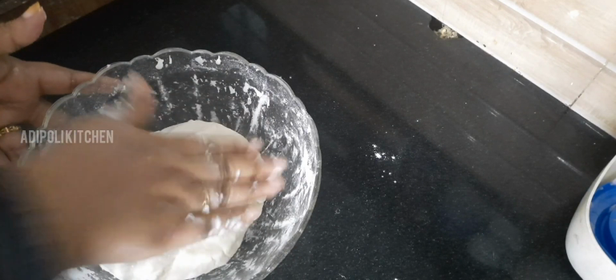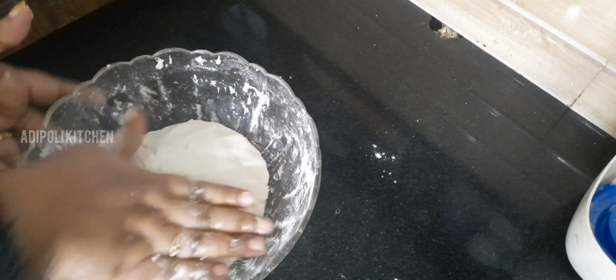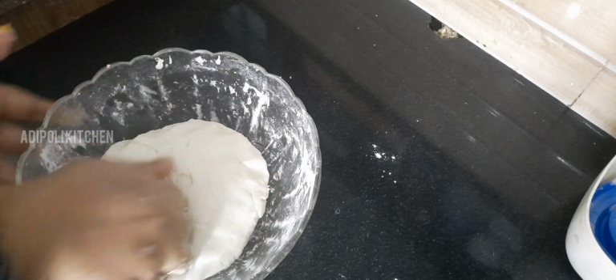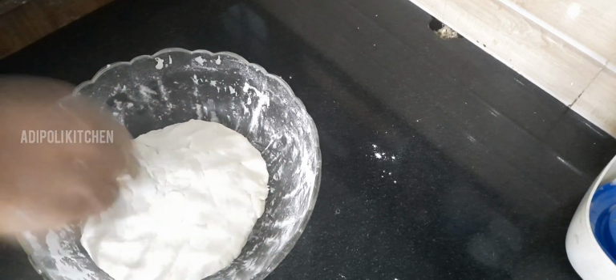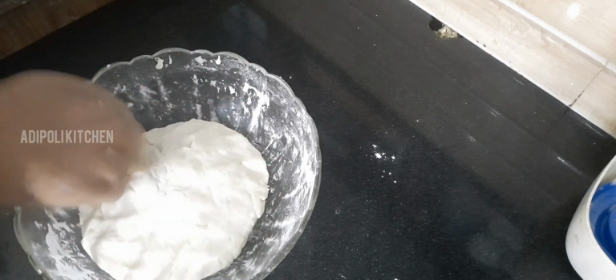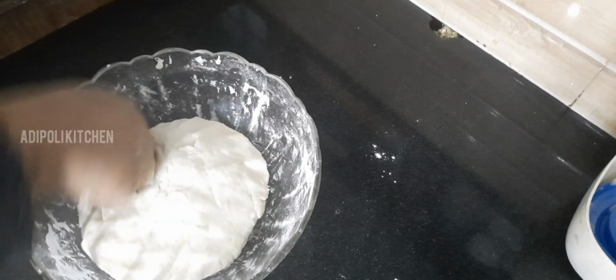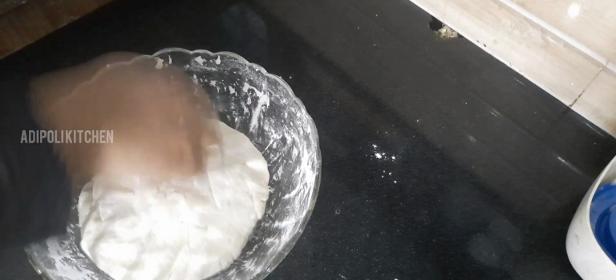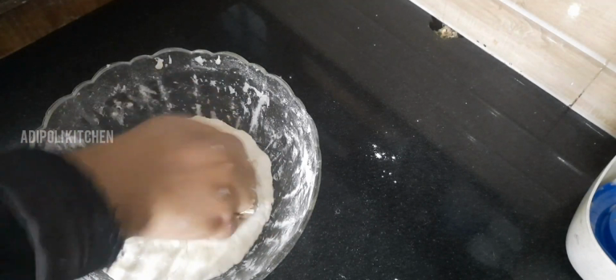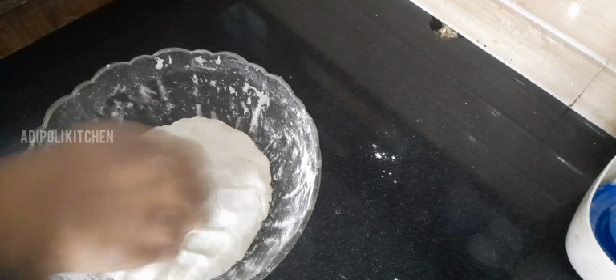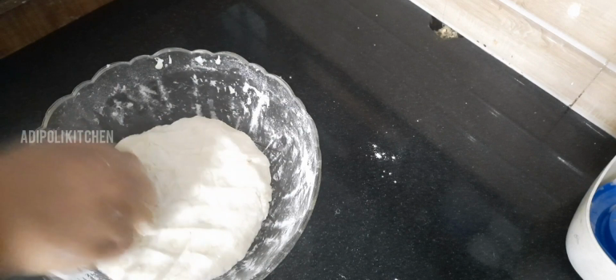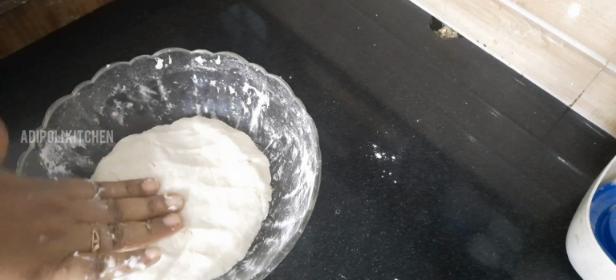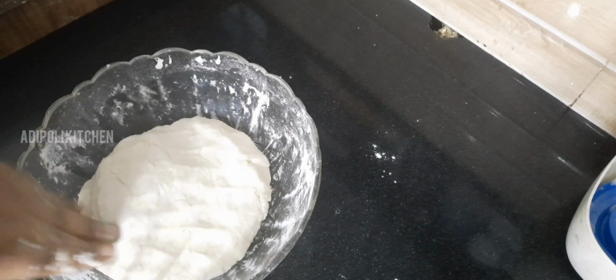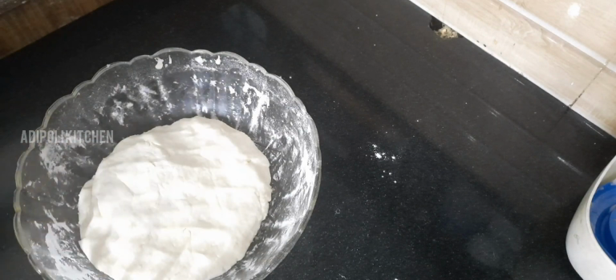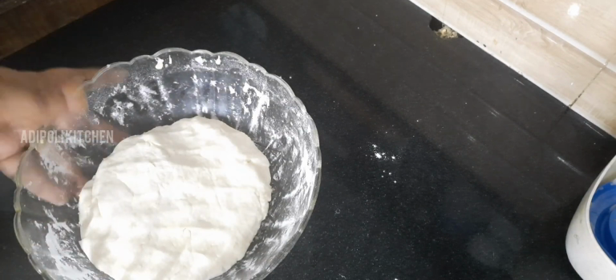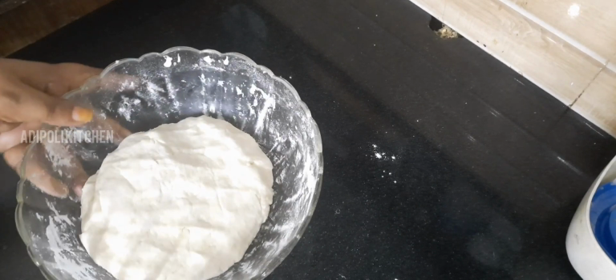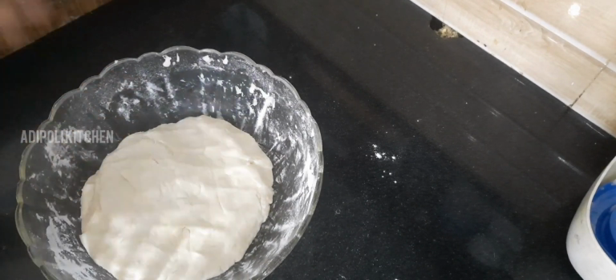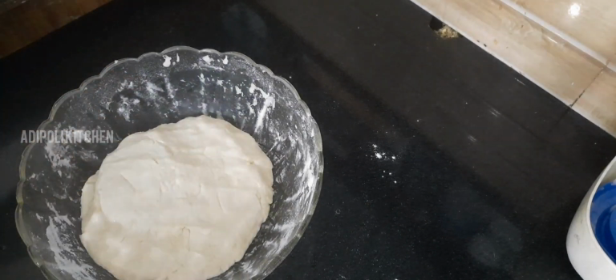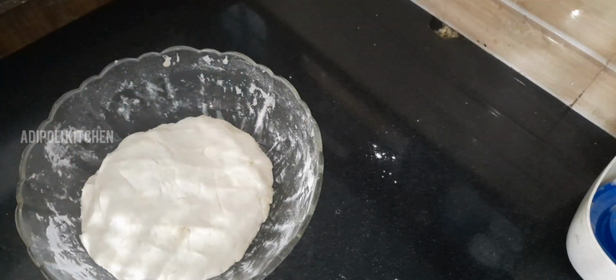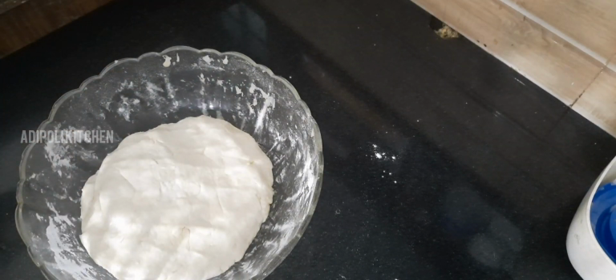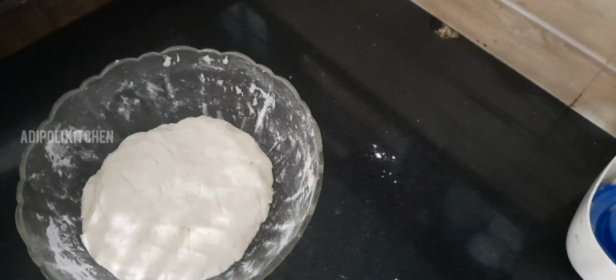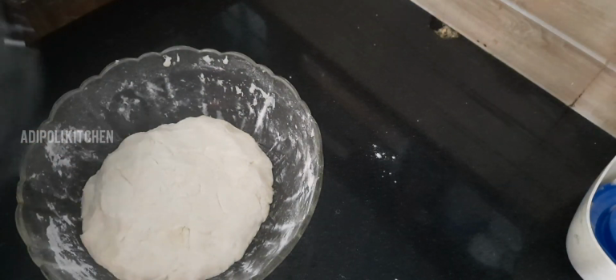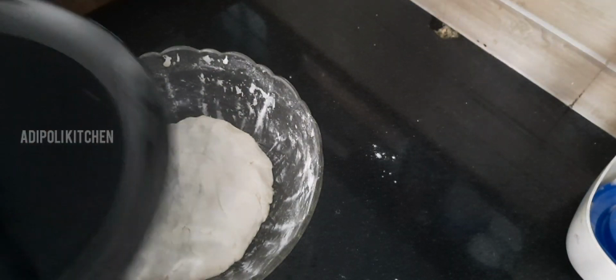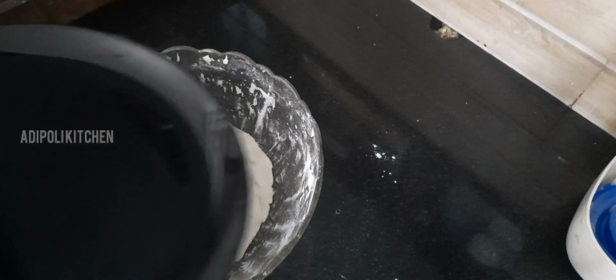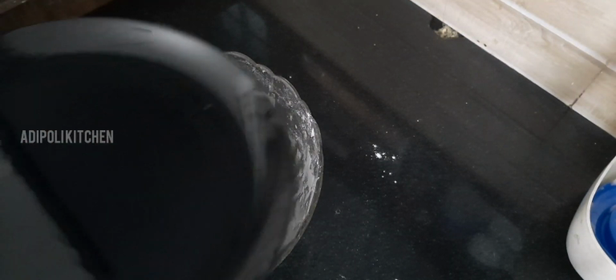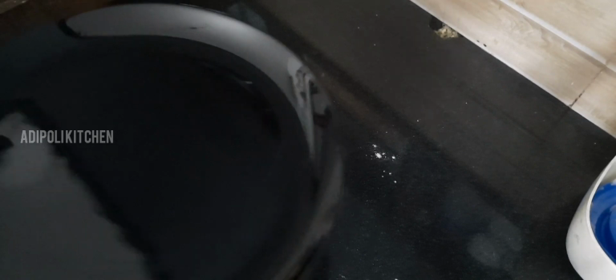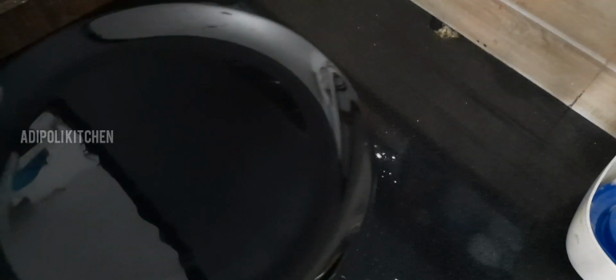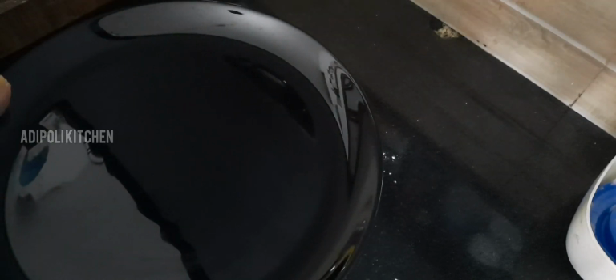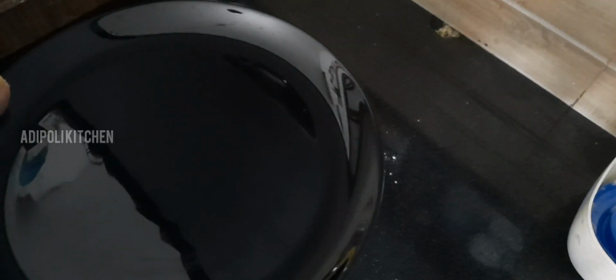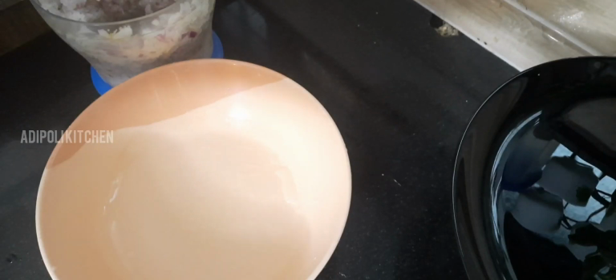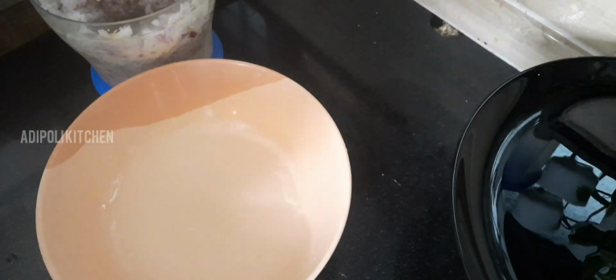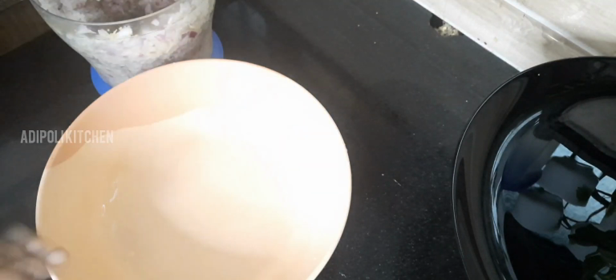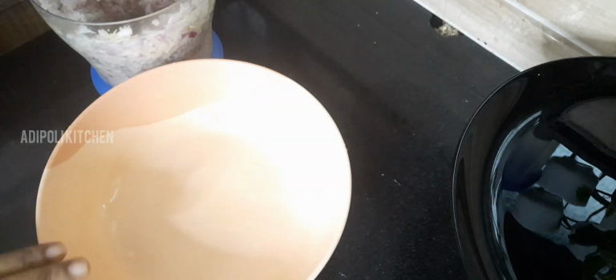If you are using this, you will need to make it soft. Then you will need to make it smooth. Now we are ready to make the filling.